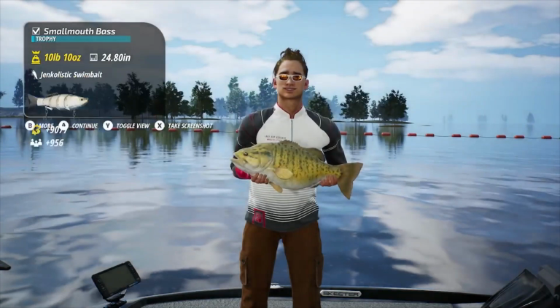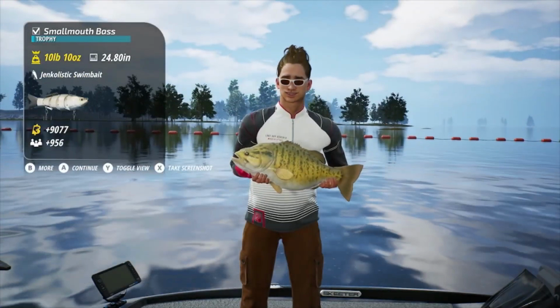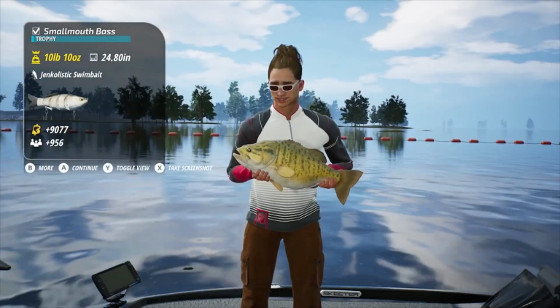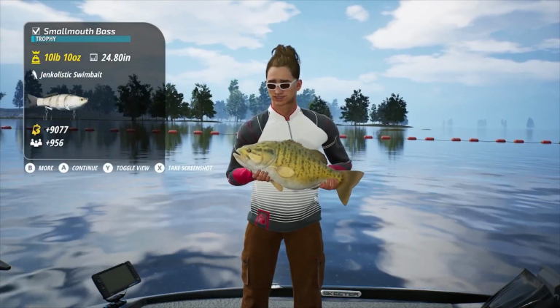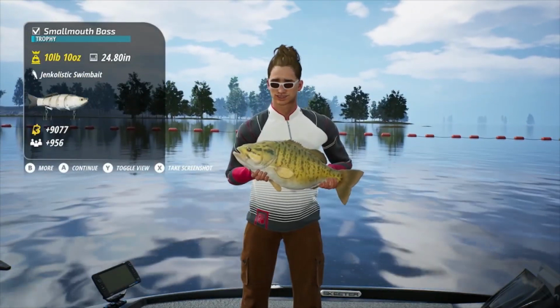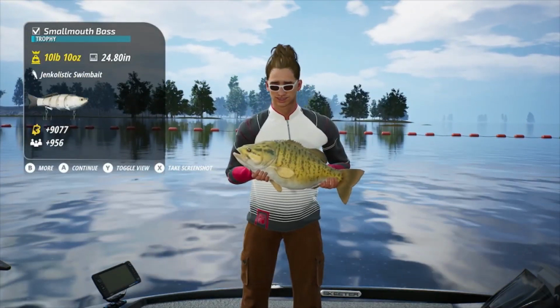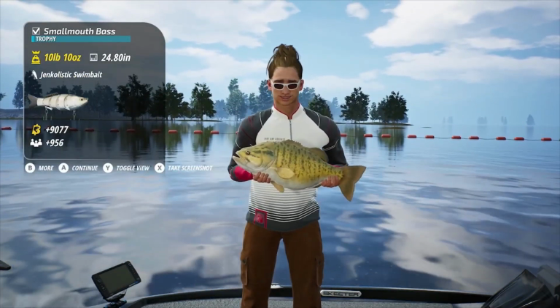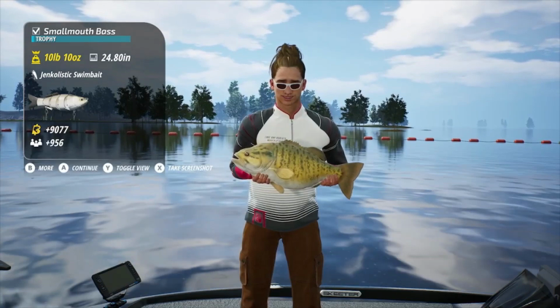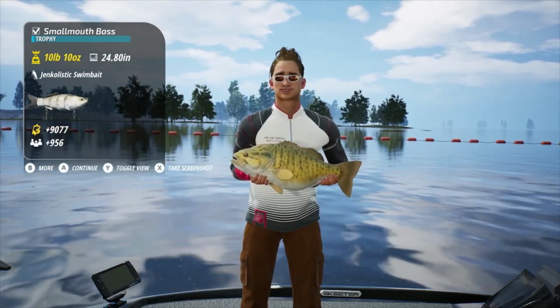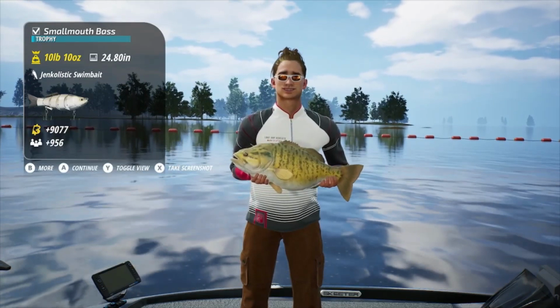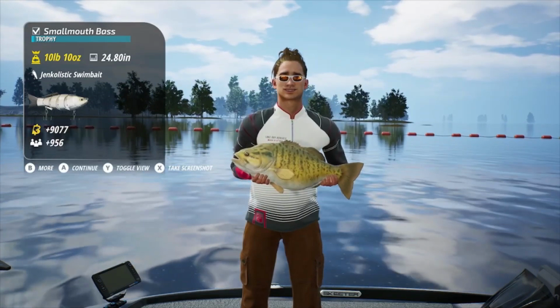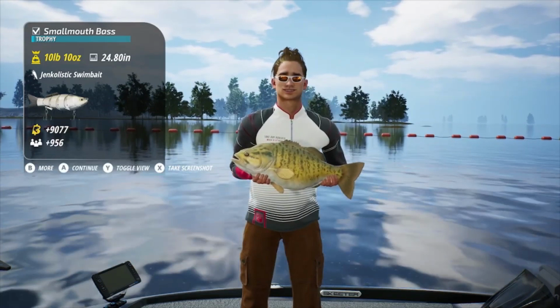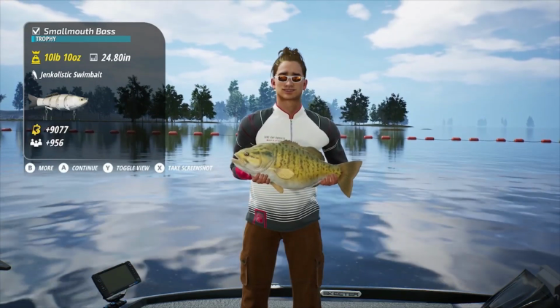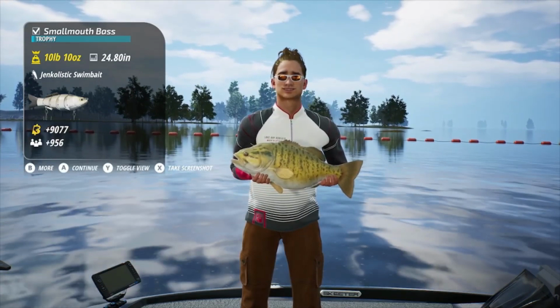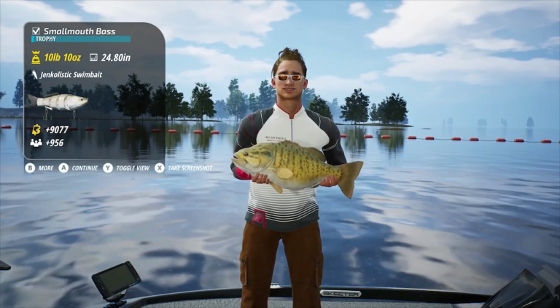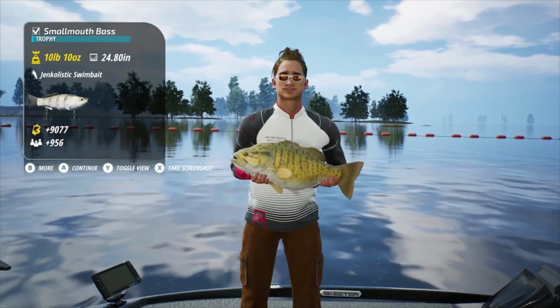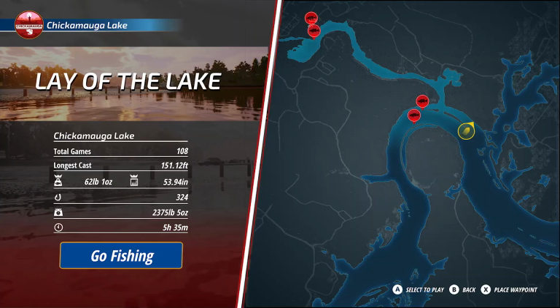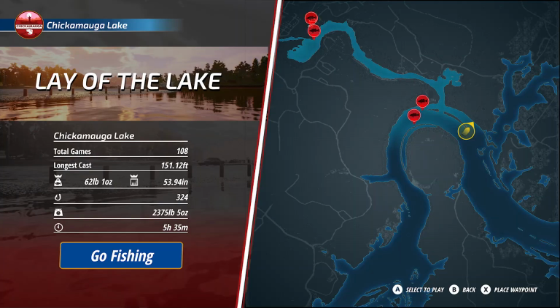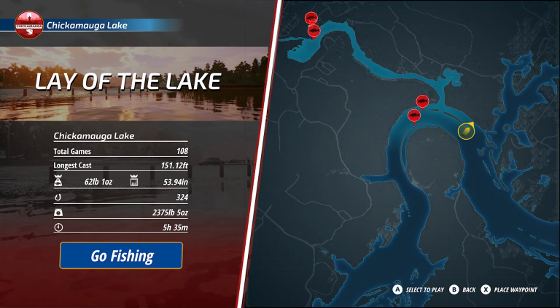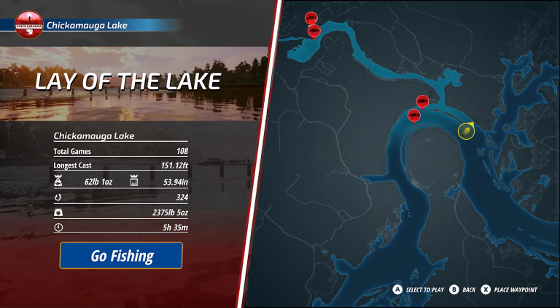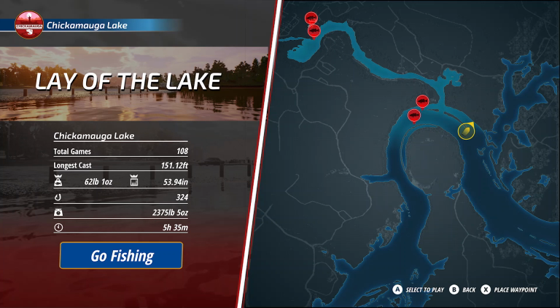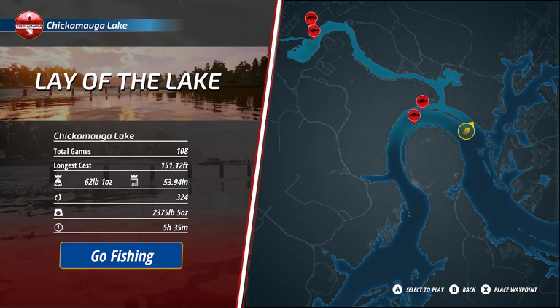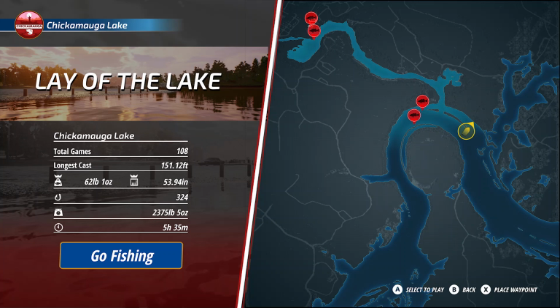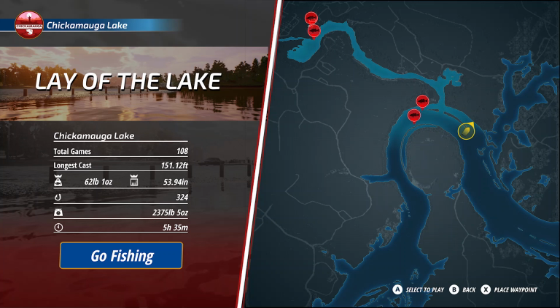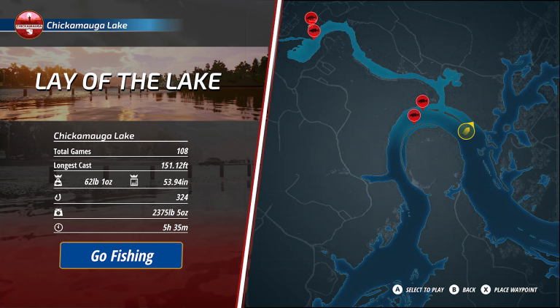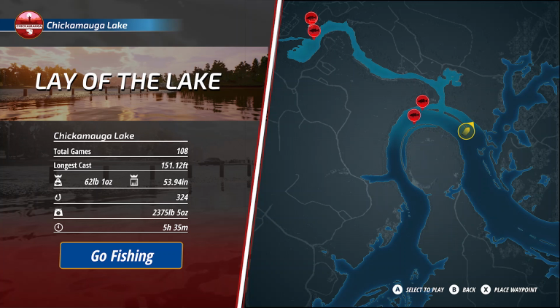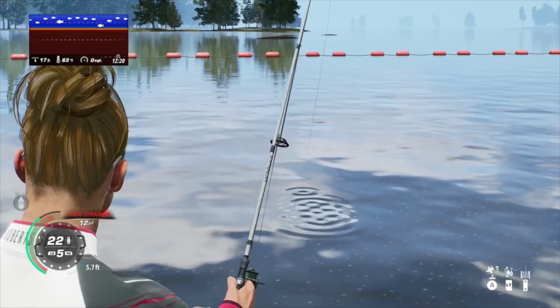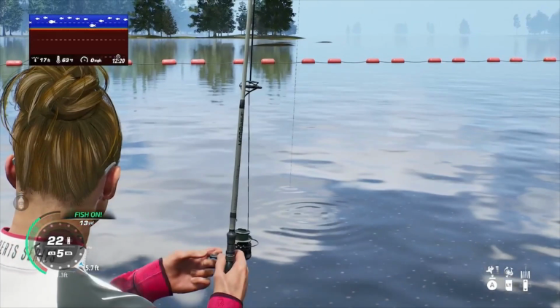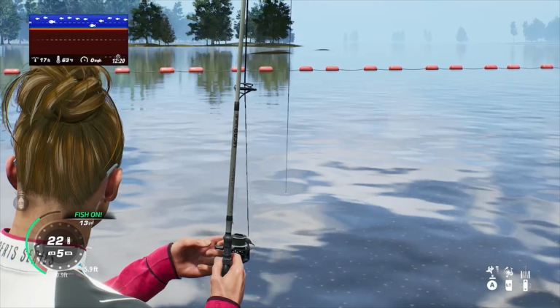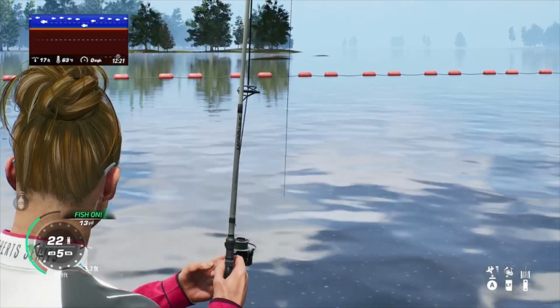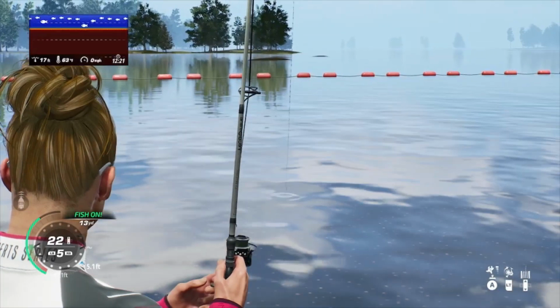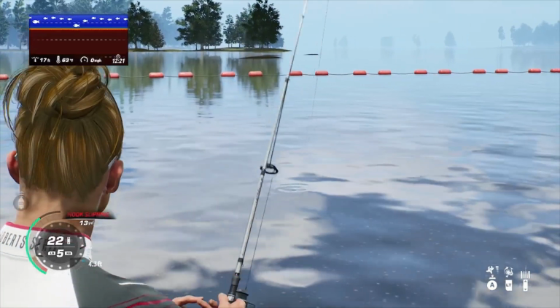If you check out this spot, drop a comment below and let me know what you caught. Maybe you'll catch a legendary bass or your personal best smallmouth bass. There's plenty of trophy bass to be caught in this location.